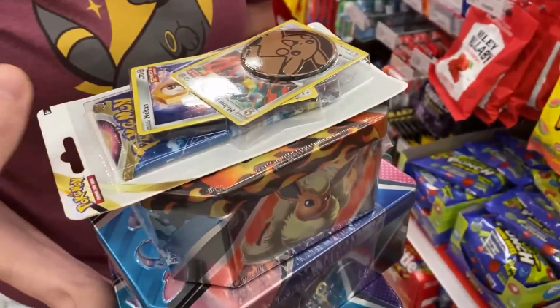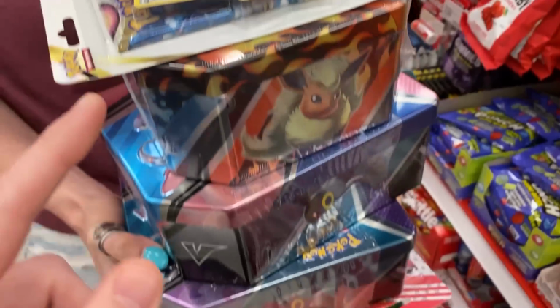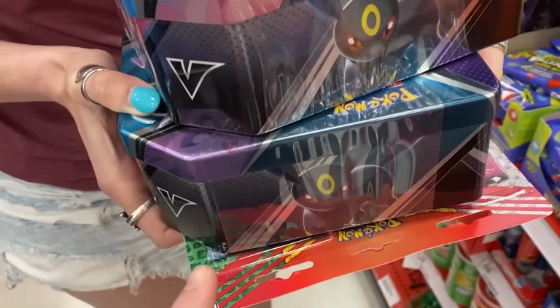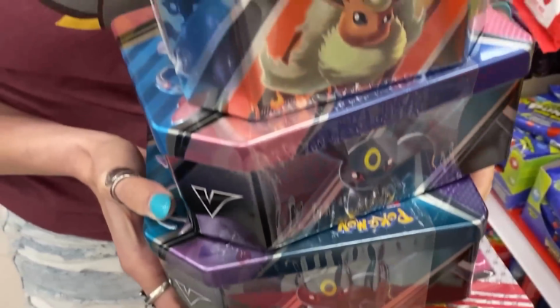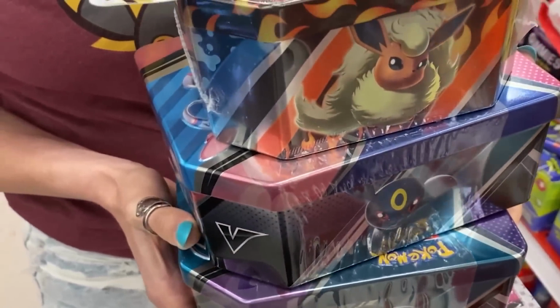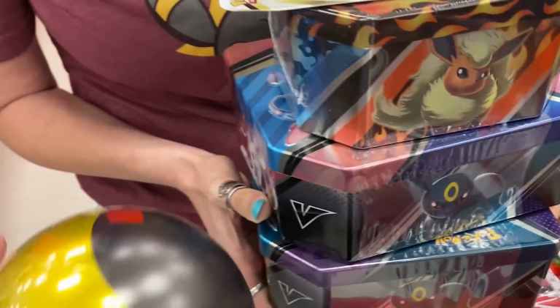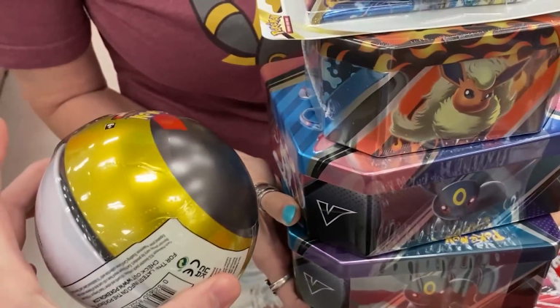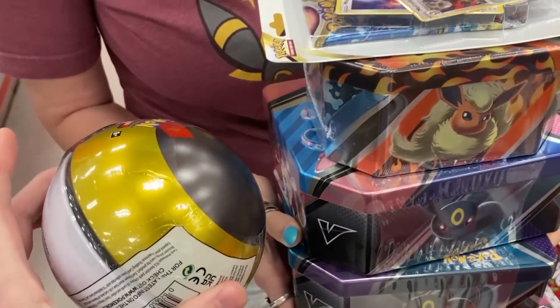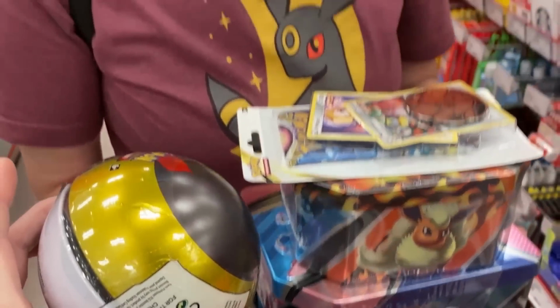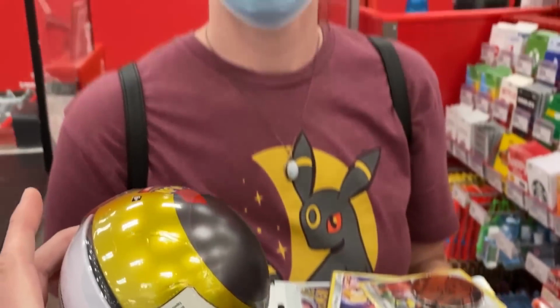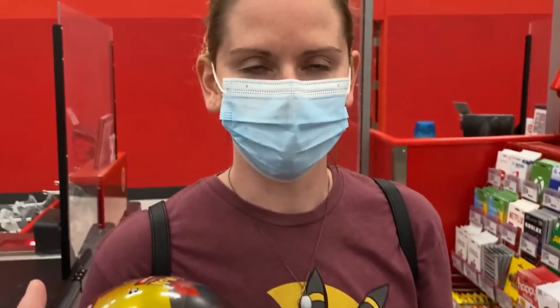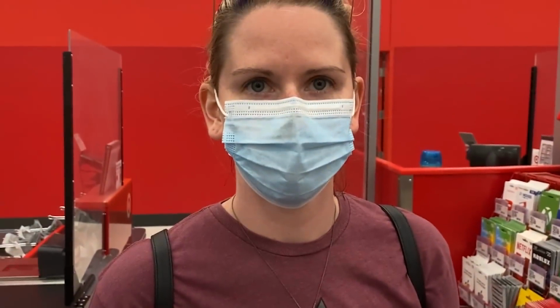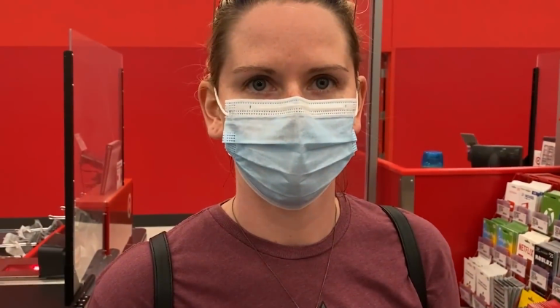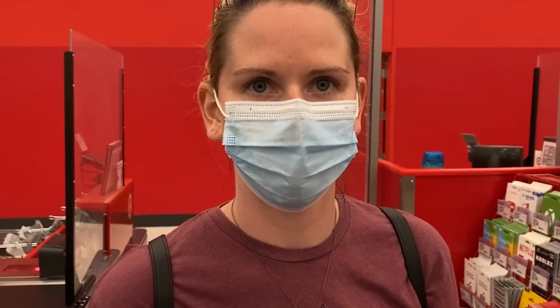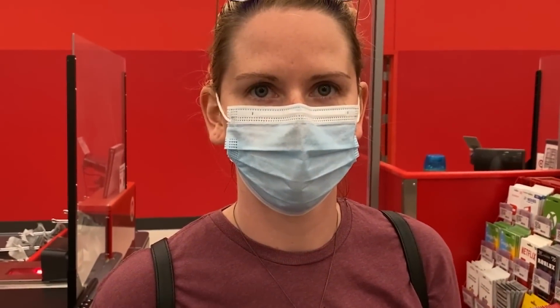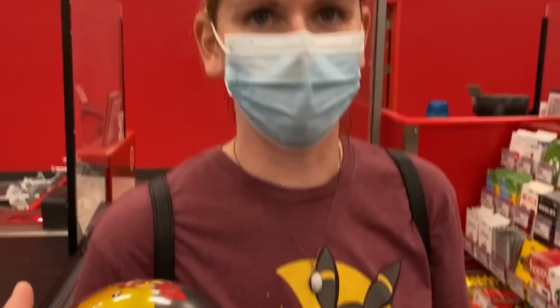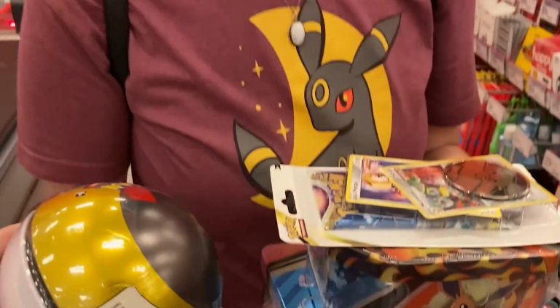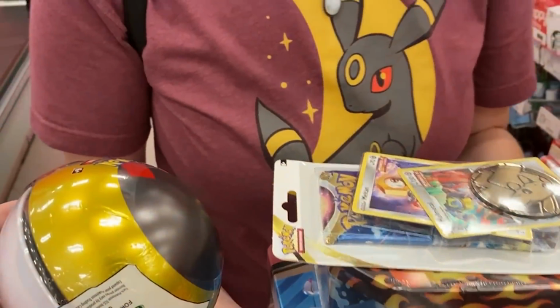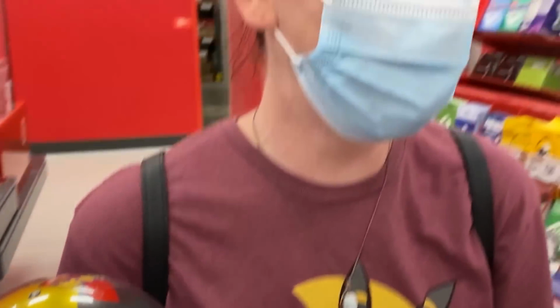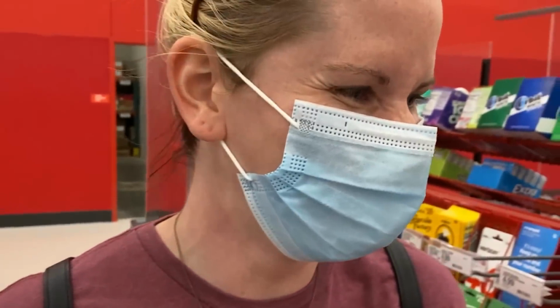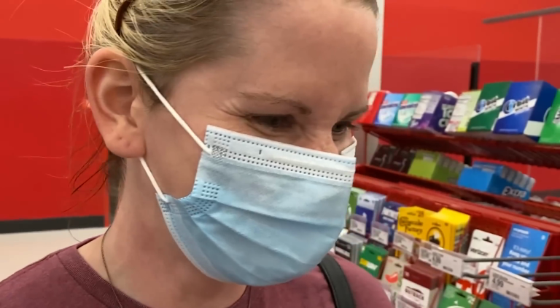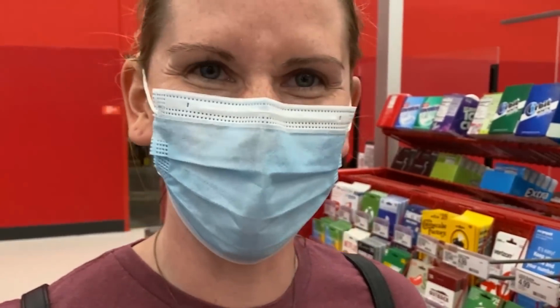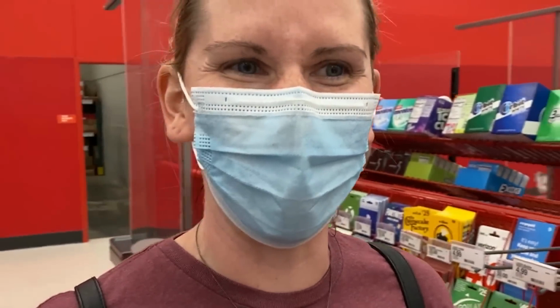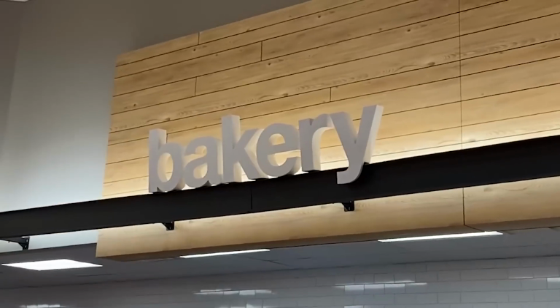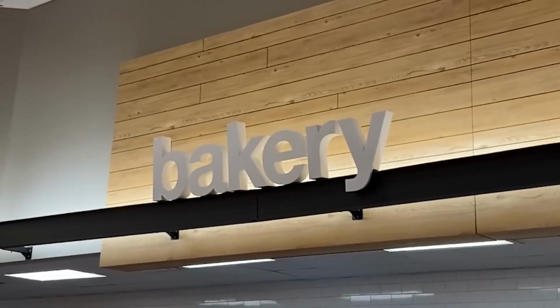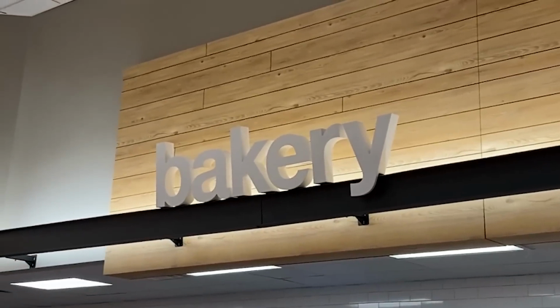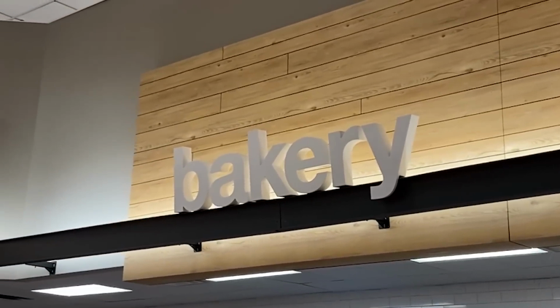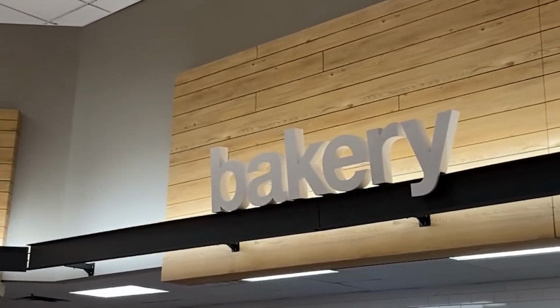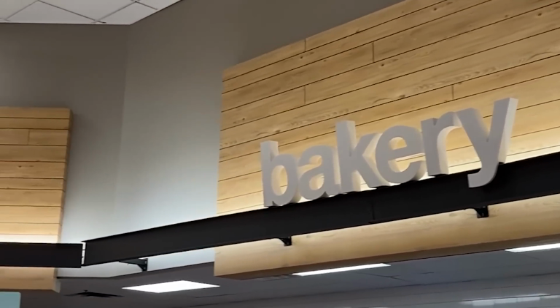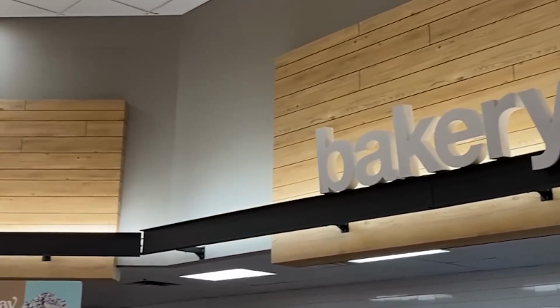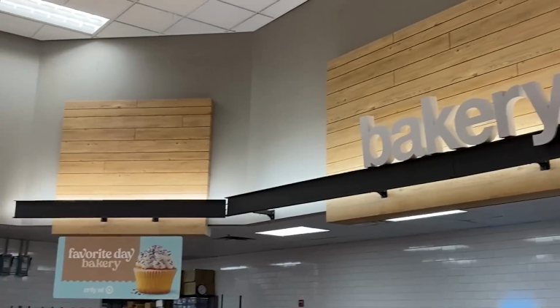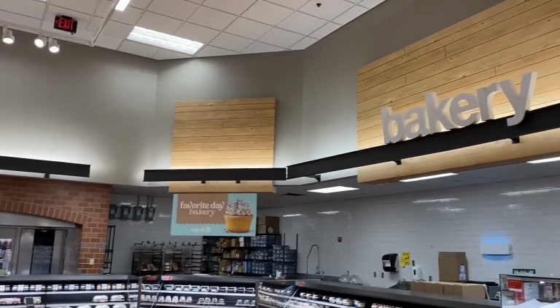Now, do you think there are two Rainbow Rares inside of all this? Yeah. Really? Not at all. Have fun. I love the positivity though. Heading to the bakery section here in Target because if we're going to get cookies, we've got to get some freshly baked ones.